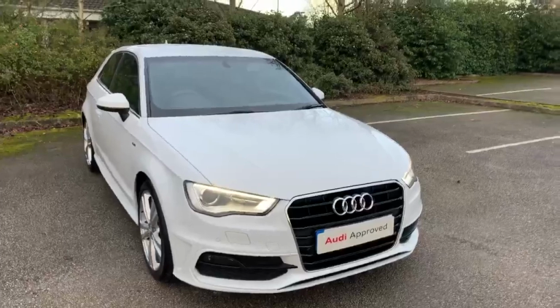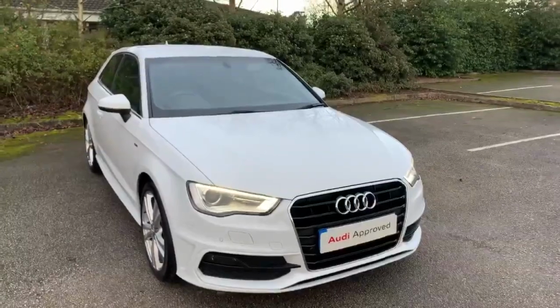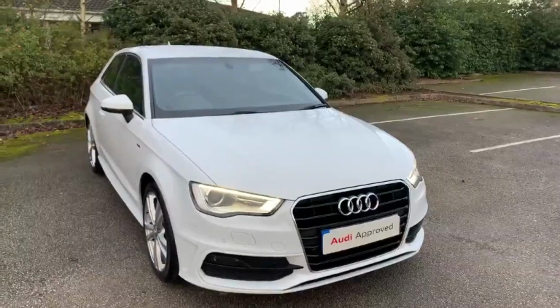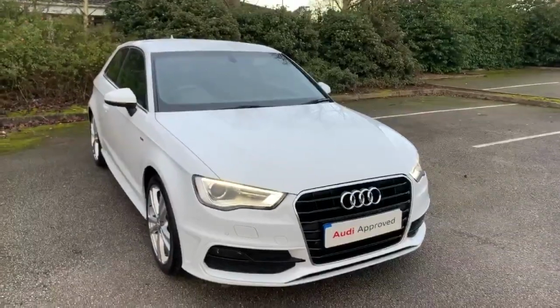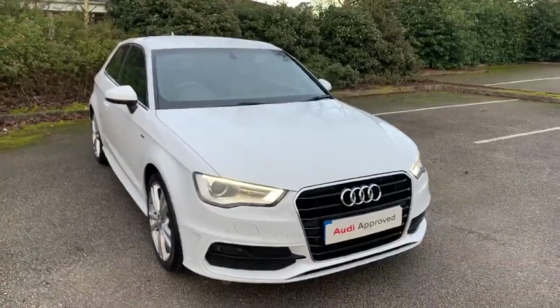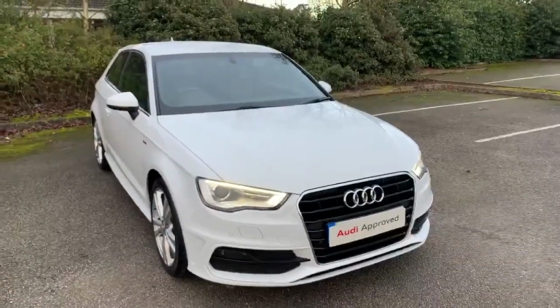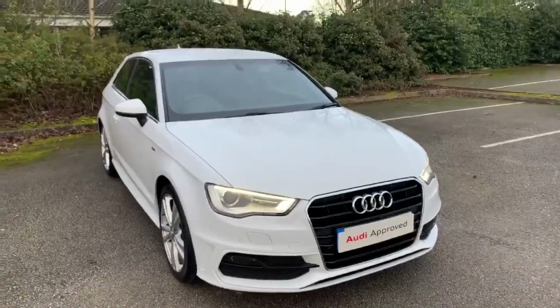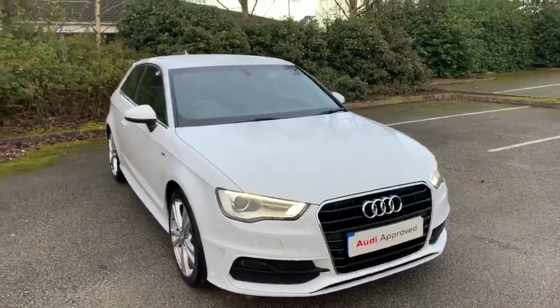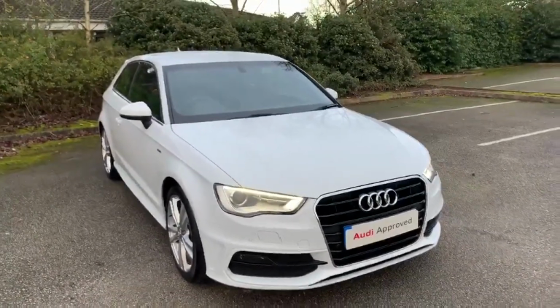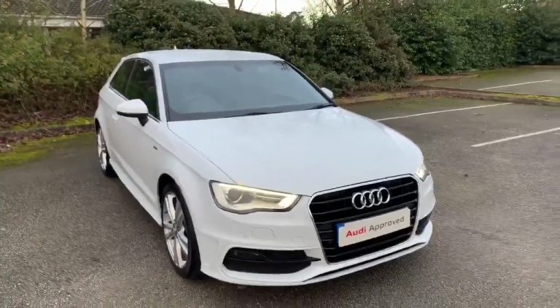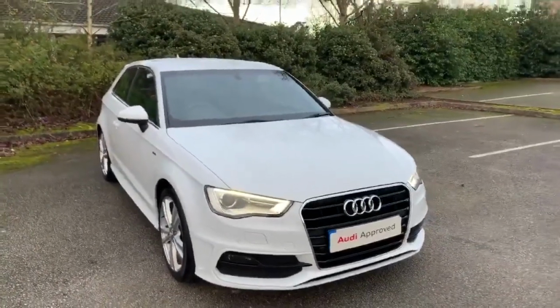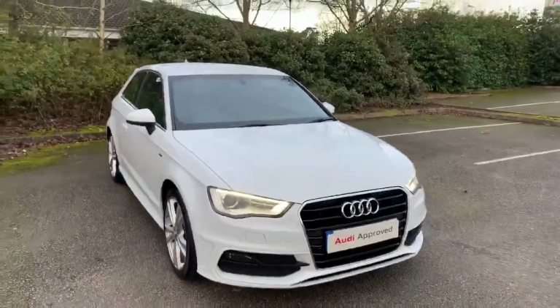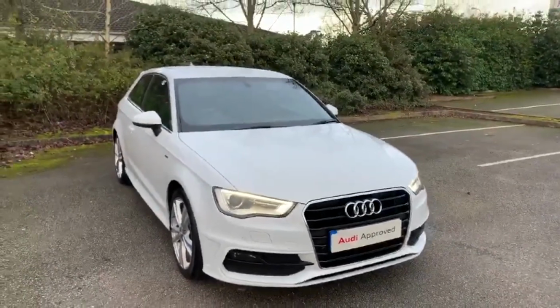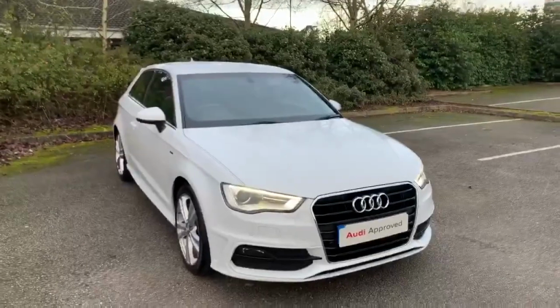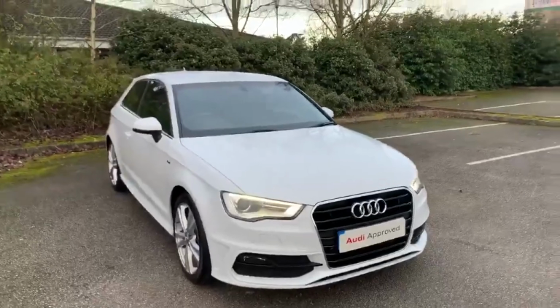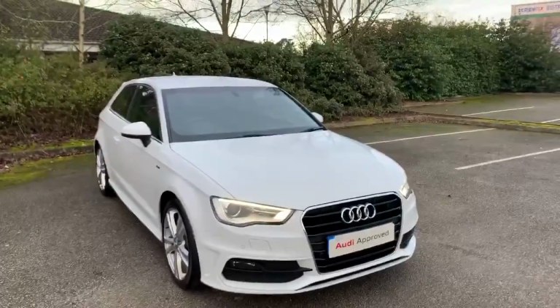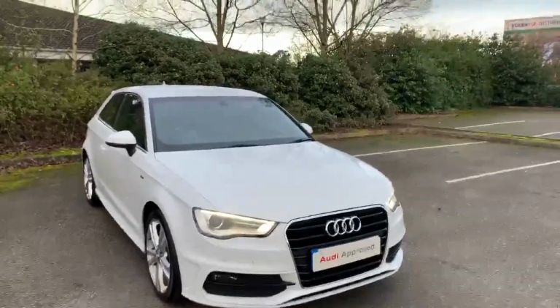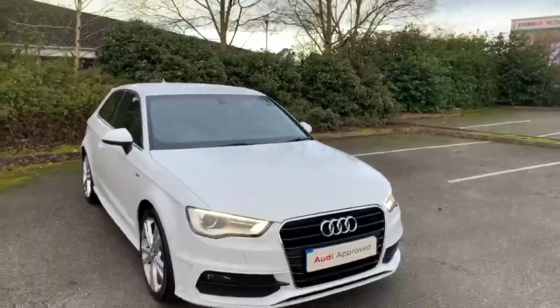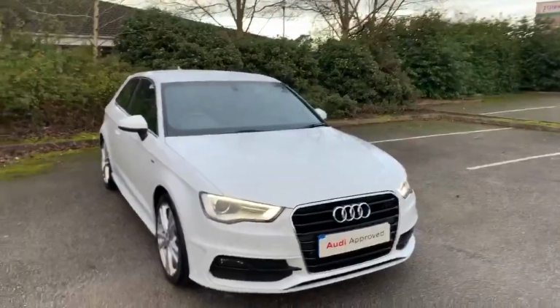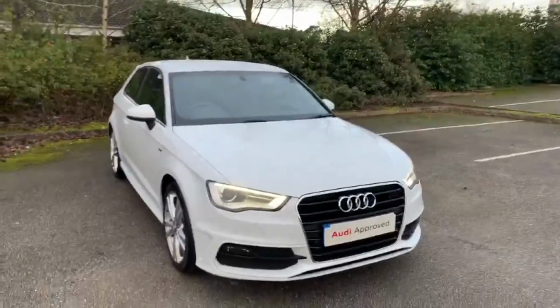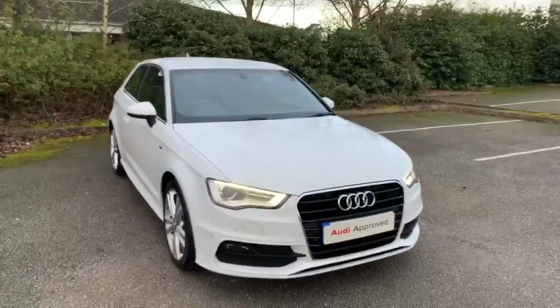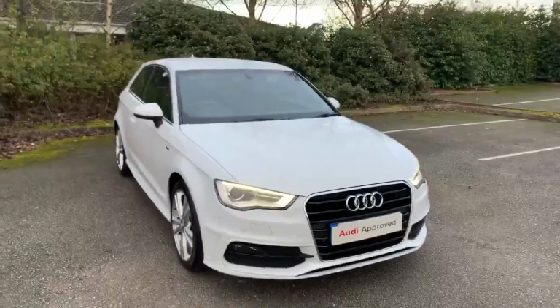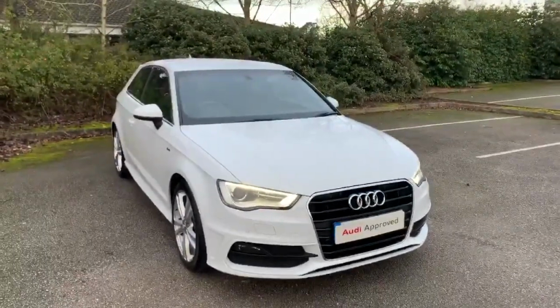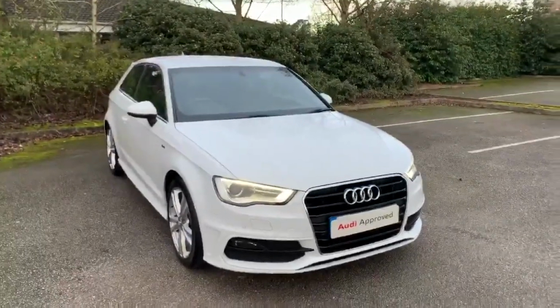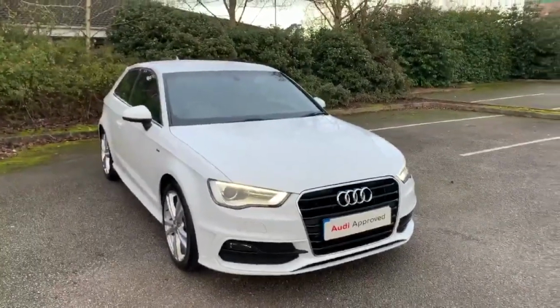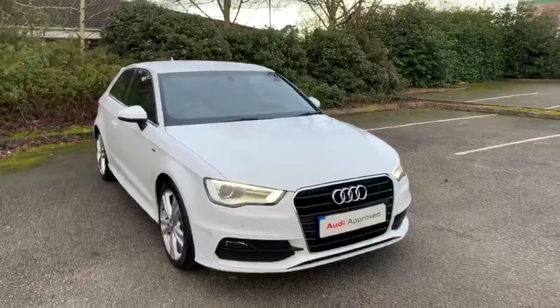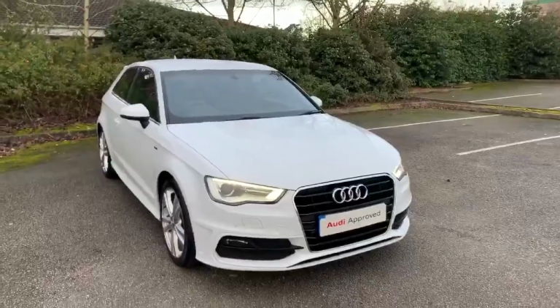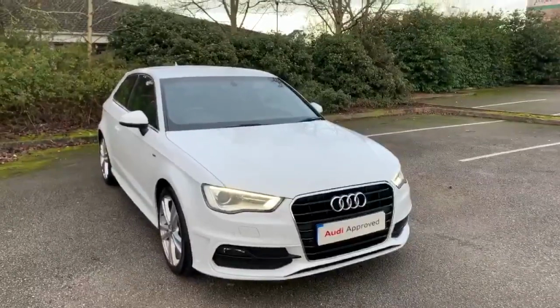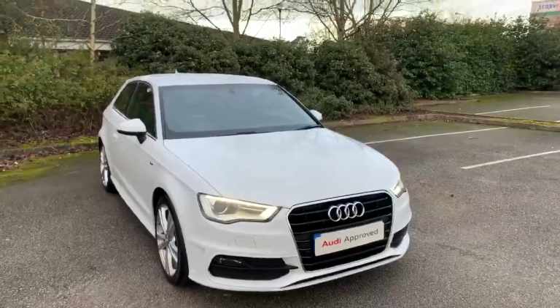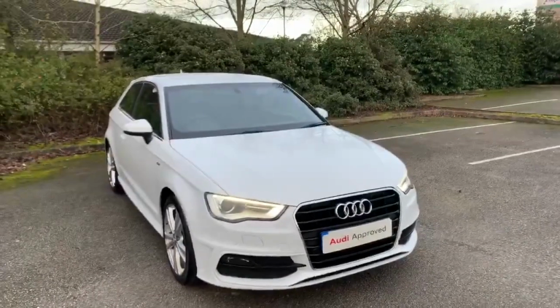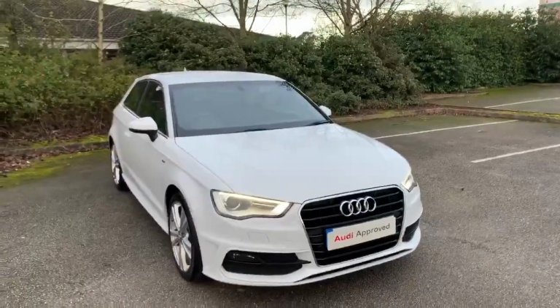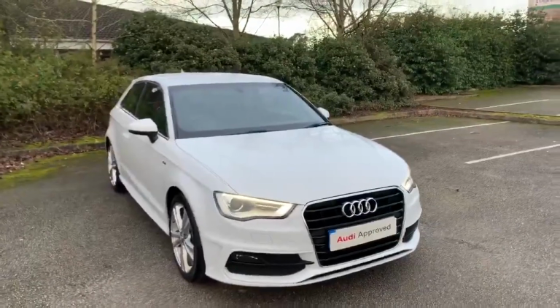Hi and welcome to Stafford Audi. I'd just like to give you a quick walk around this used Audi A3 S line that we currently have in stock. This car comes with a 1.4 petrol engine, it's a manual, and it's finished in glacial white.